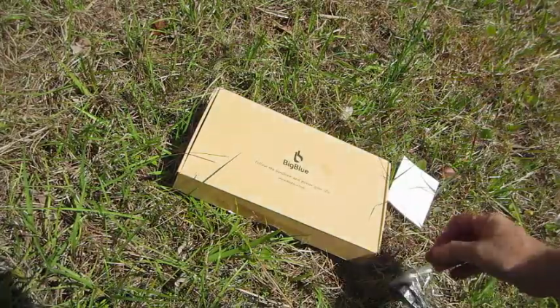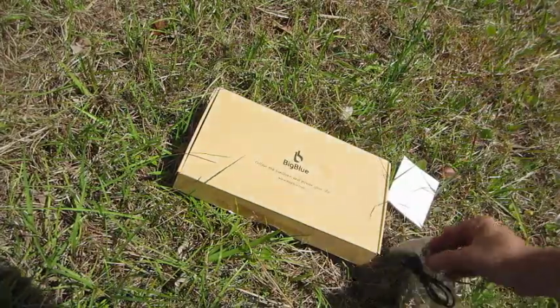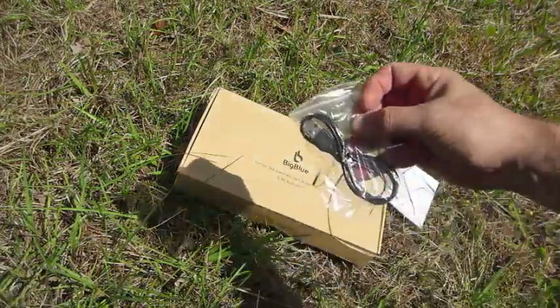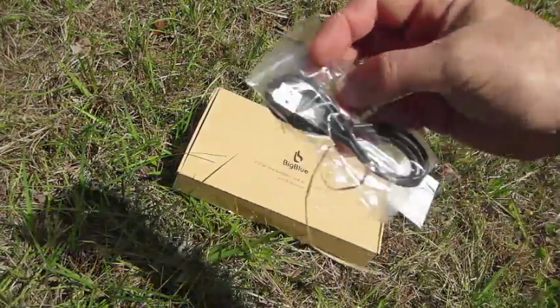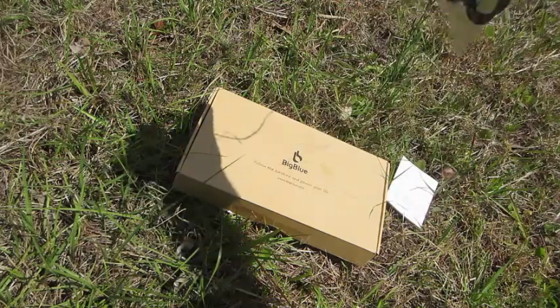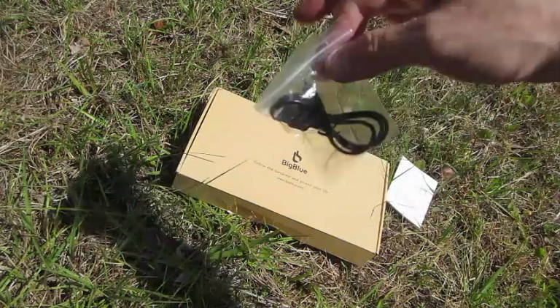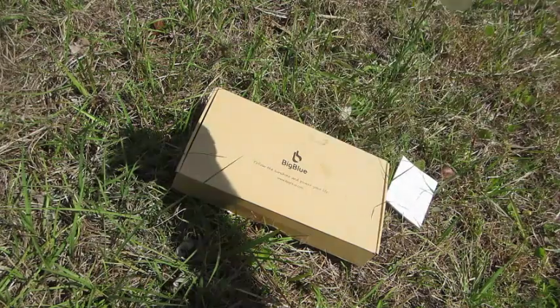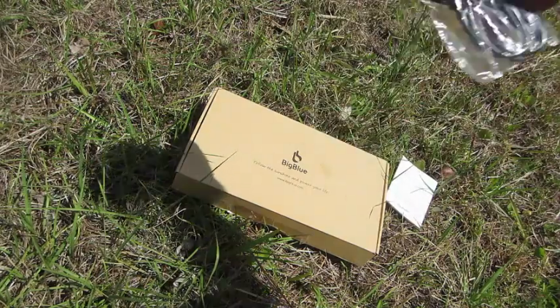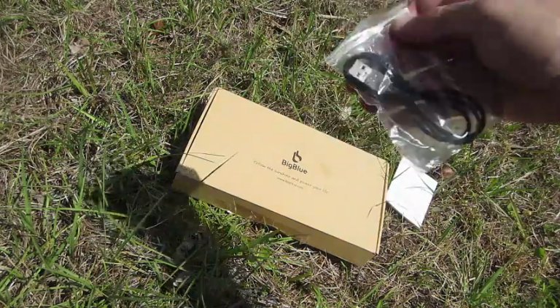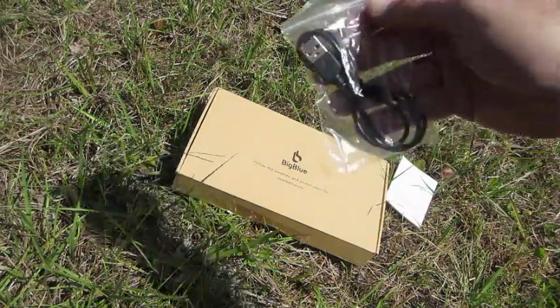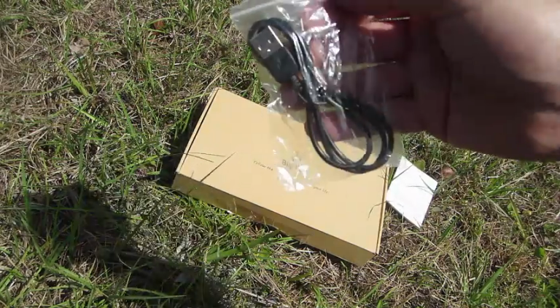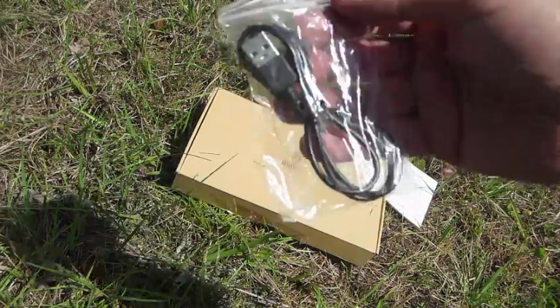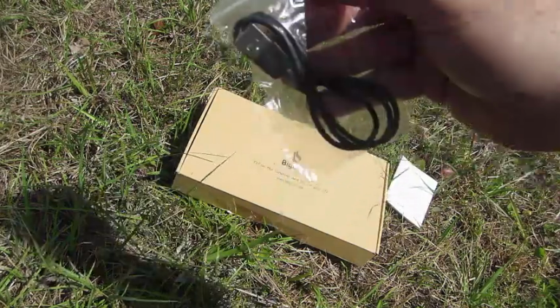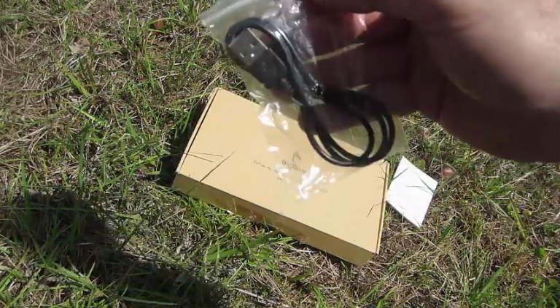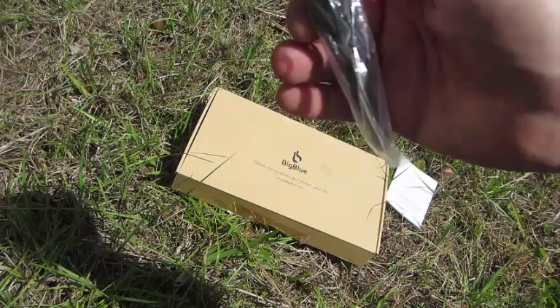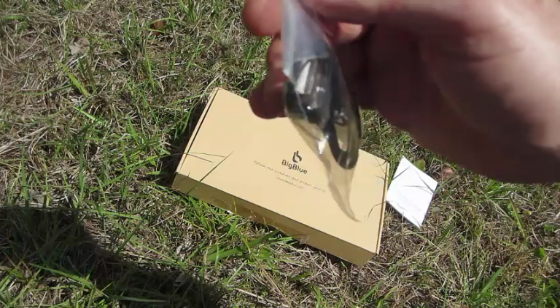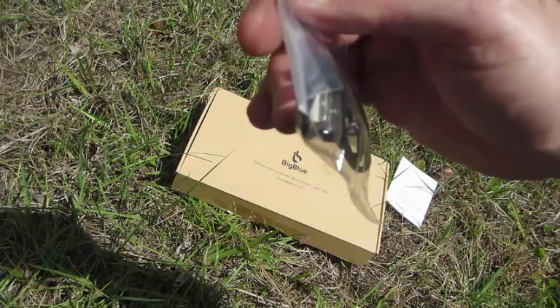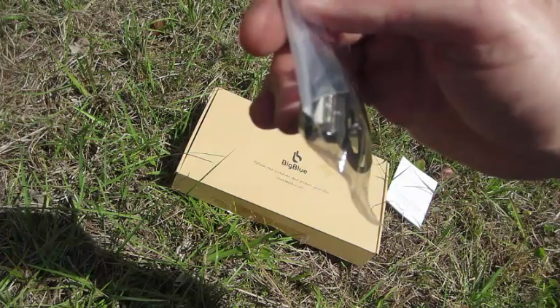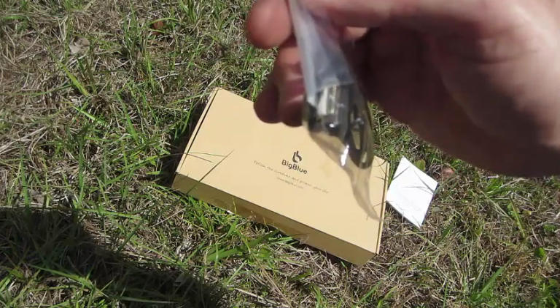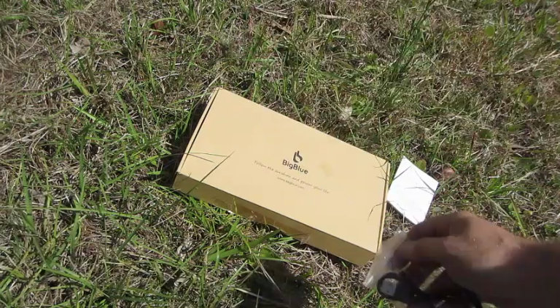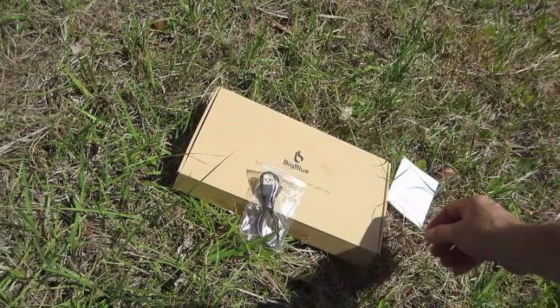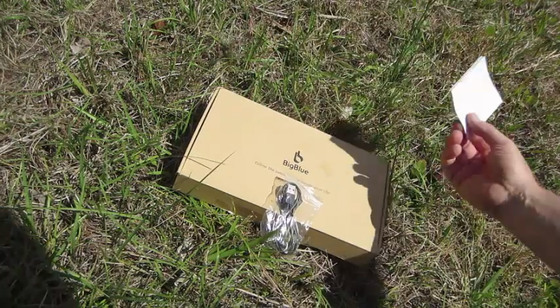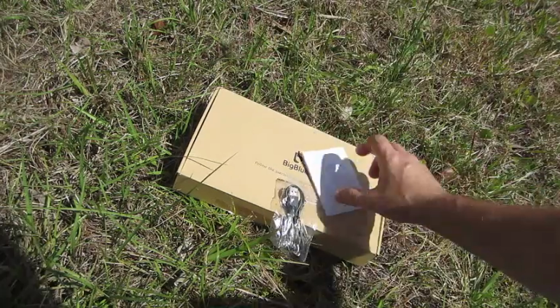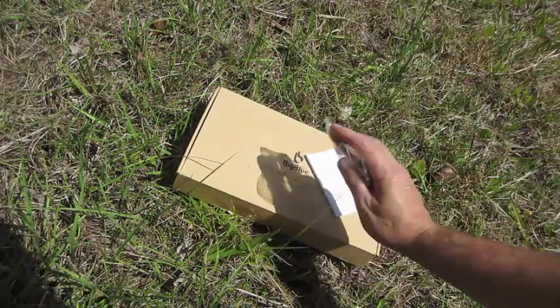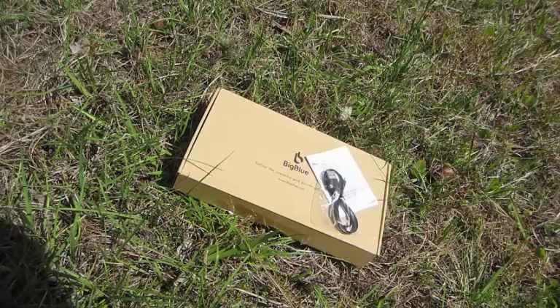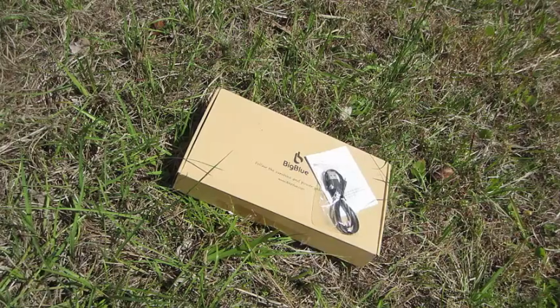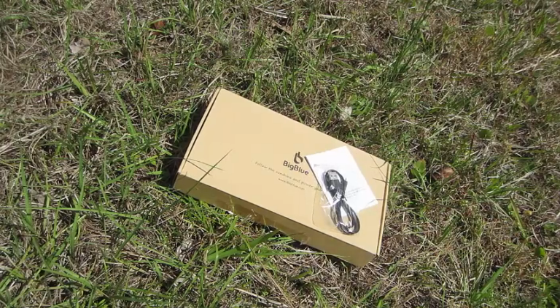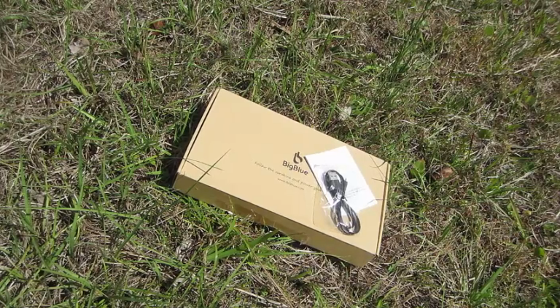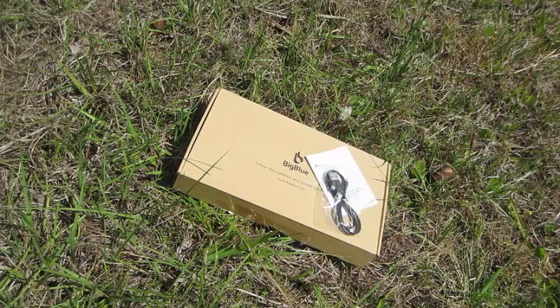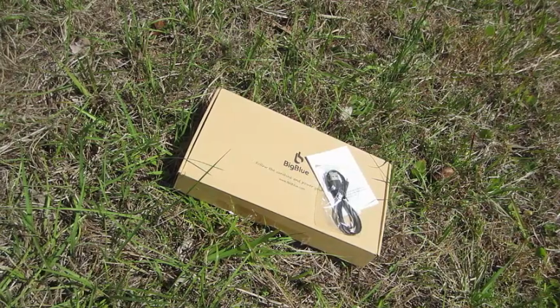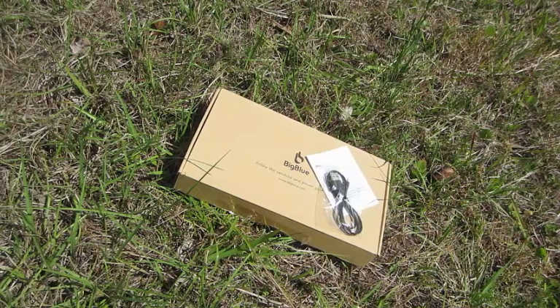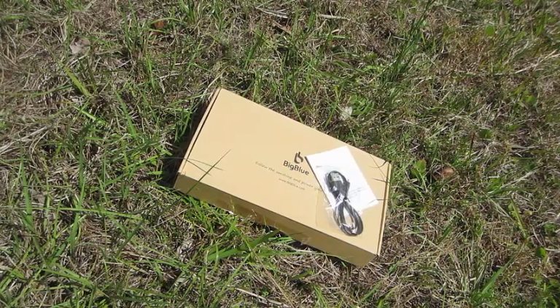Aside from that, there is a mini USB to USB female cable included, a little welcome guide, as well as some other little tidbit facts I want to share before I wrap up this video.